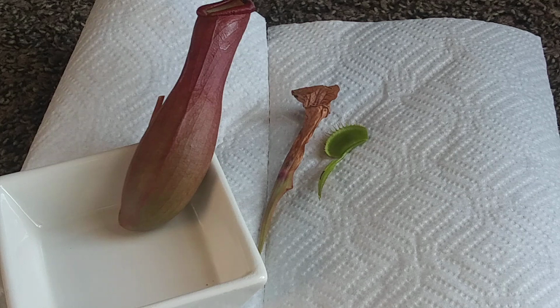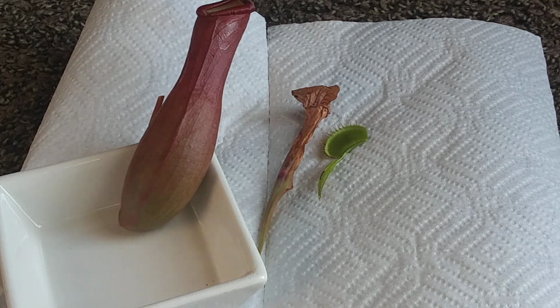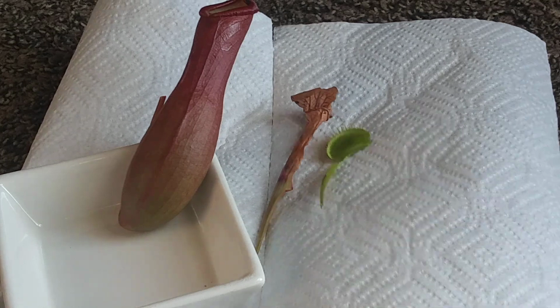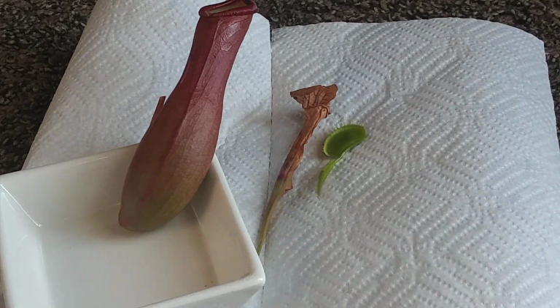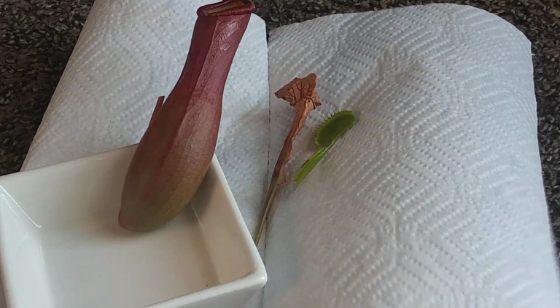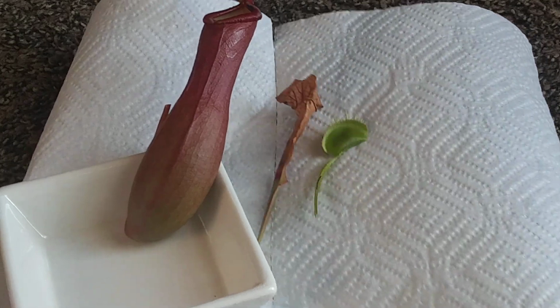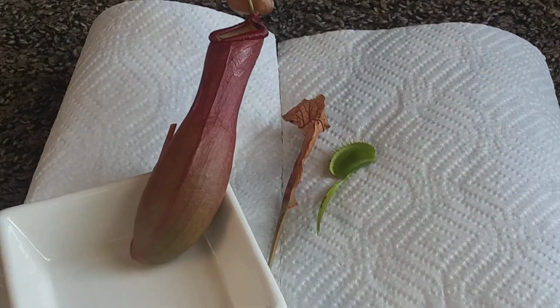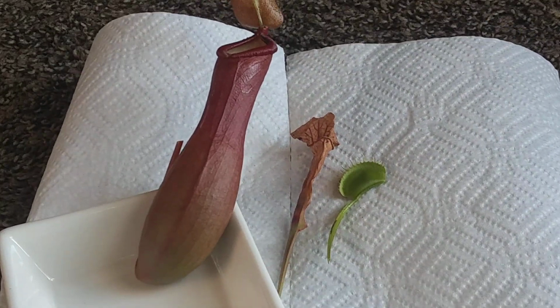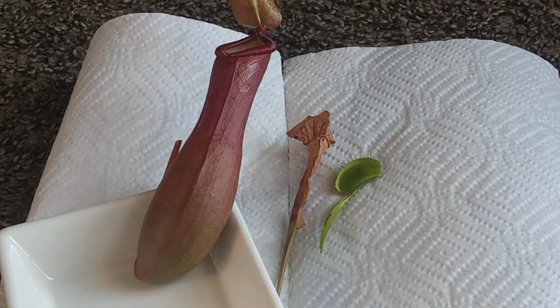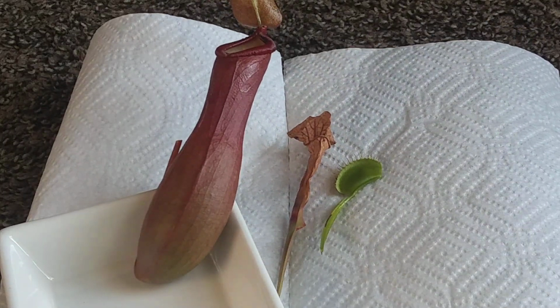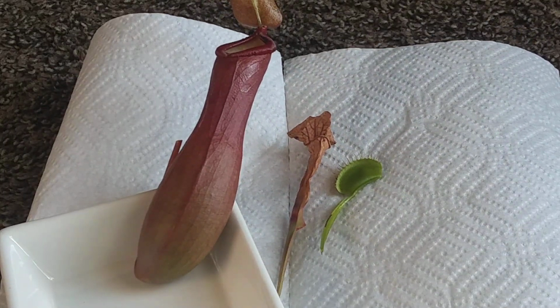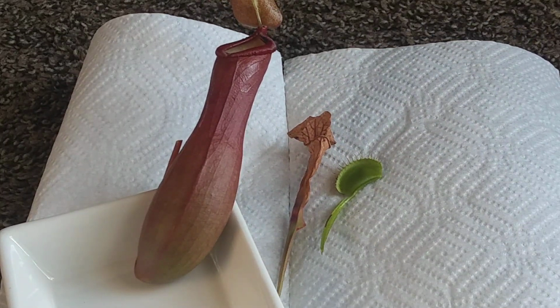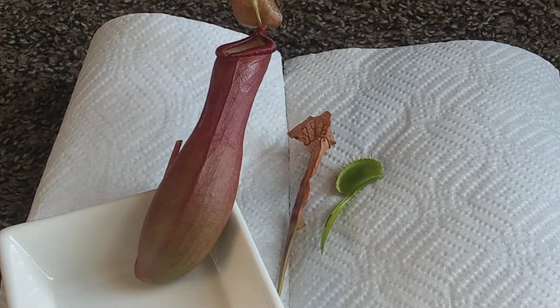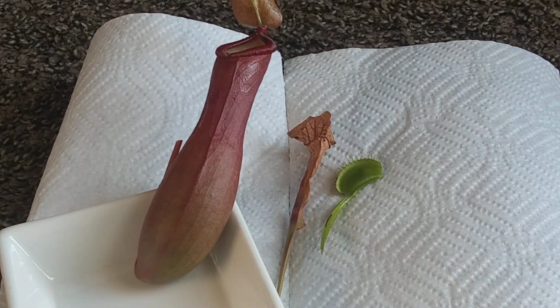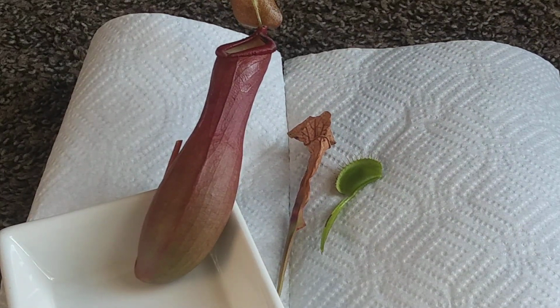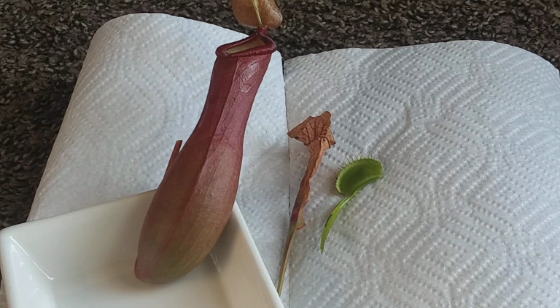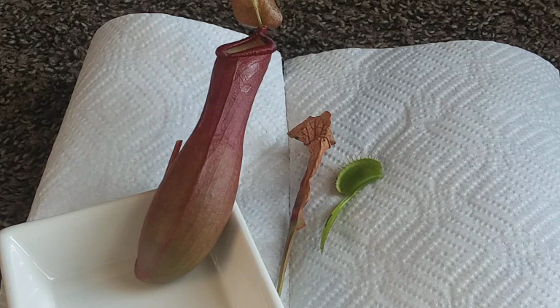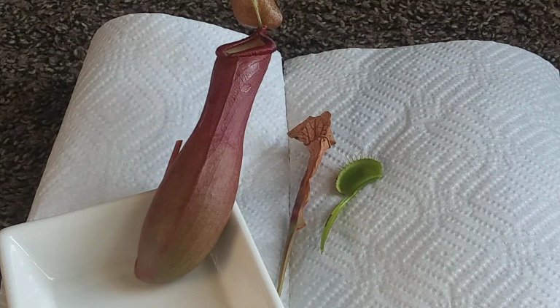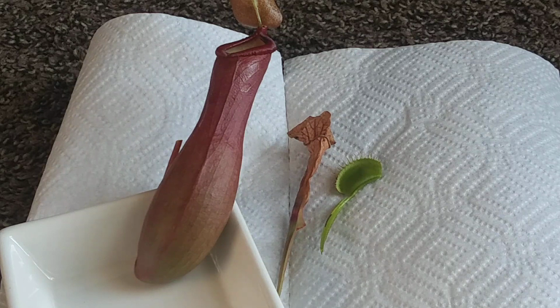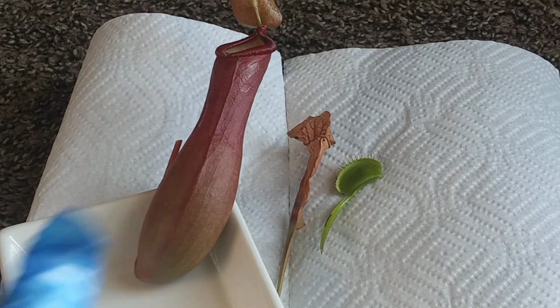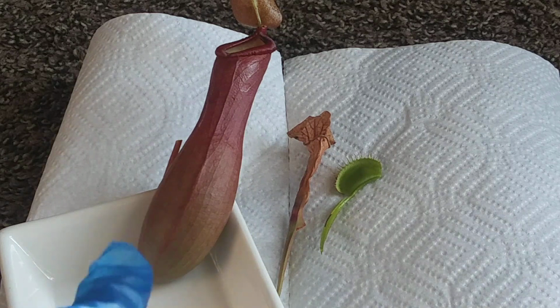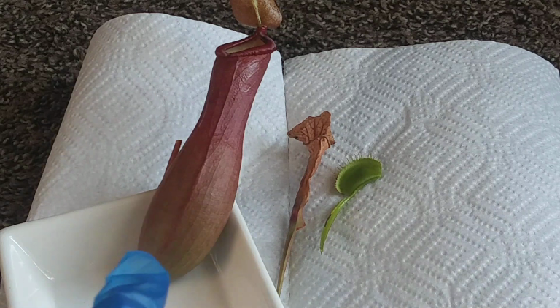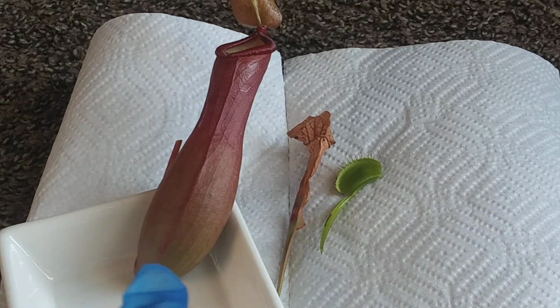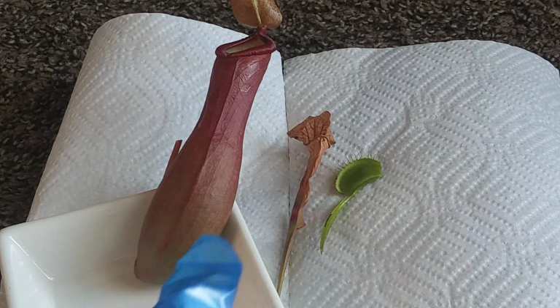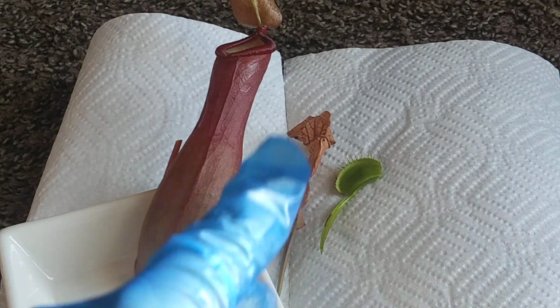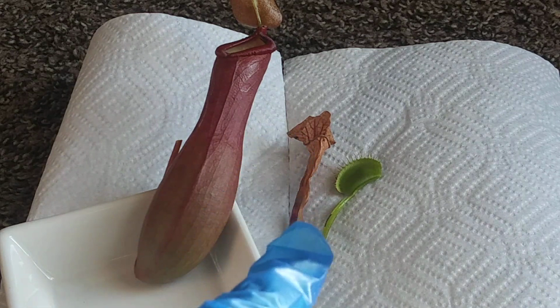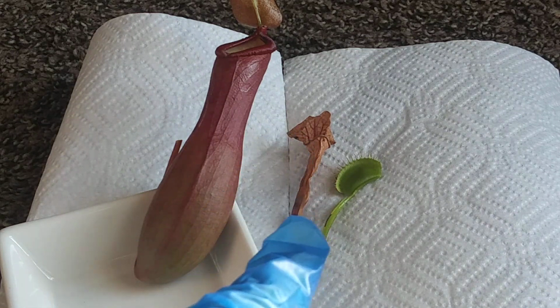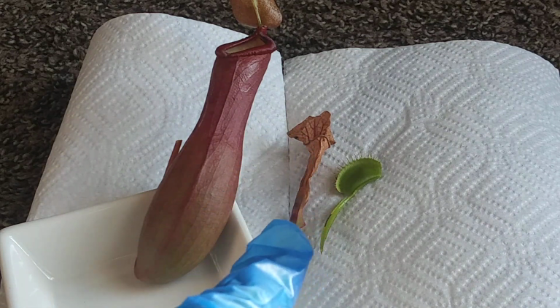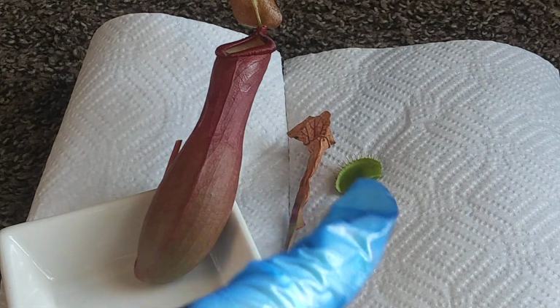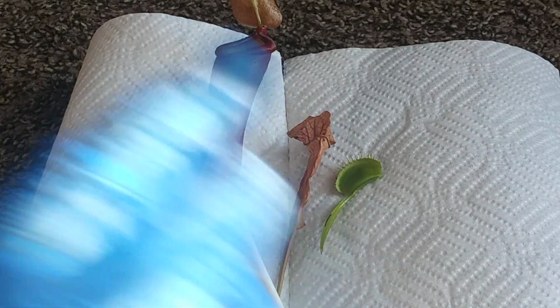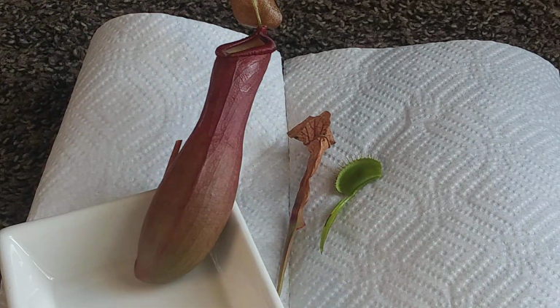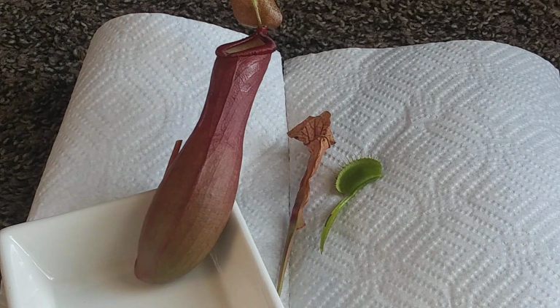Hello everyone. In this video, we're going to be looking inside the stomach of three carnivorous plants. We're going to be looking inside of a Nepenthes, a Sarracenia, and a Venus flytrap.